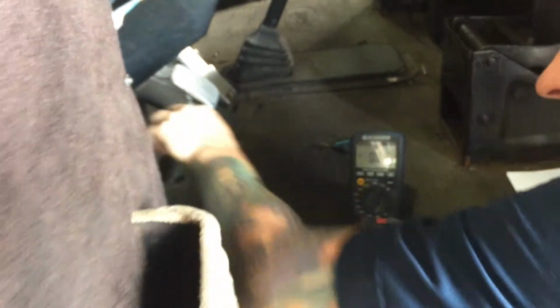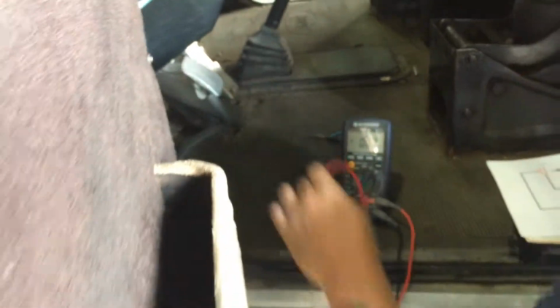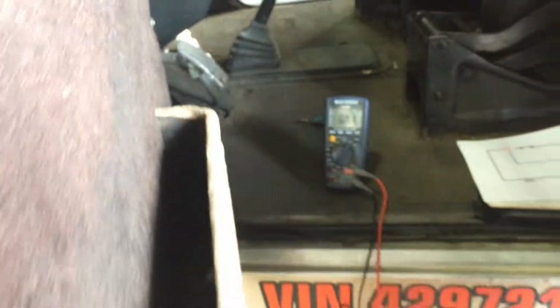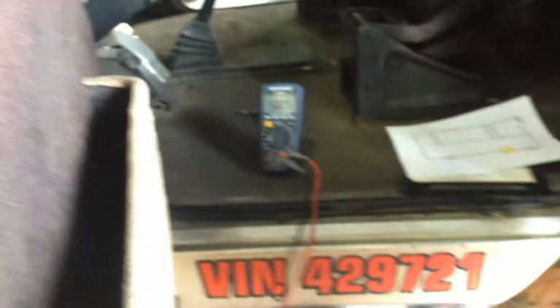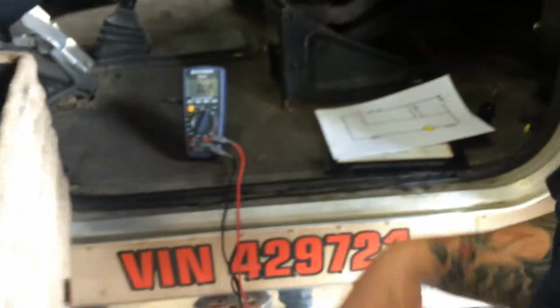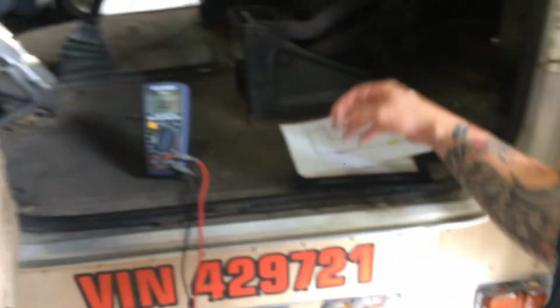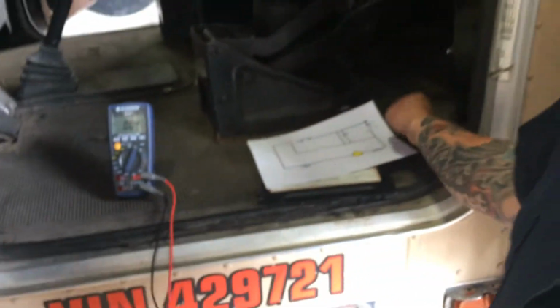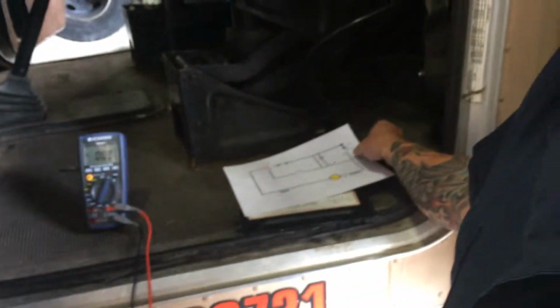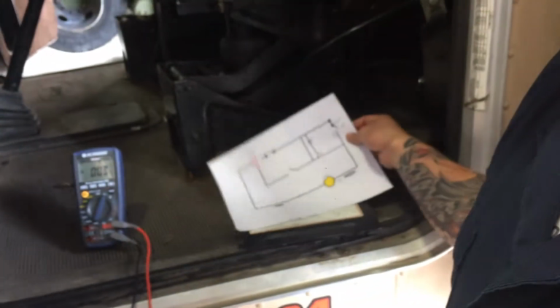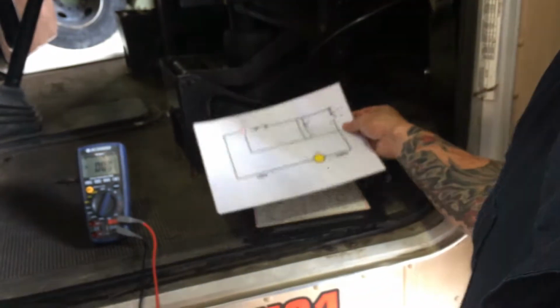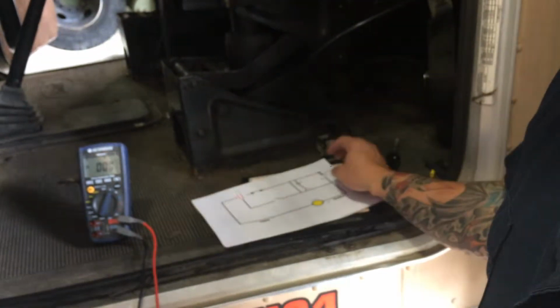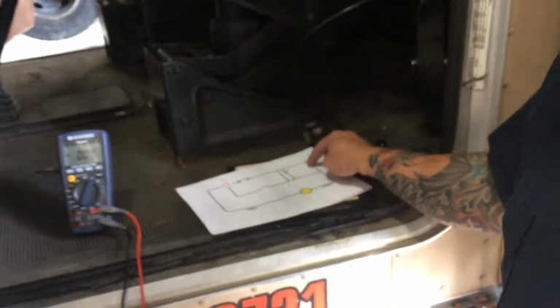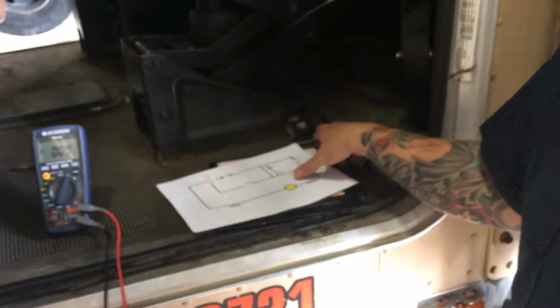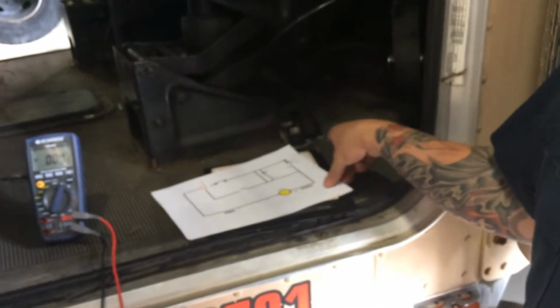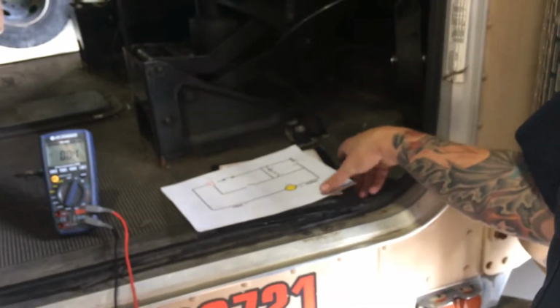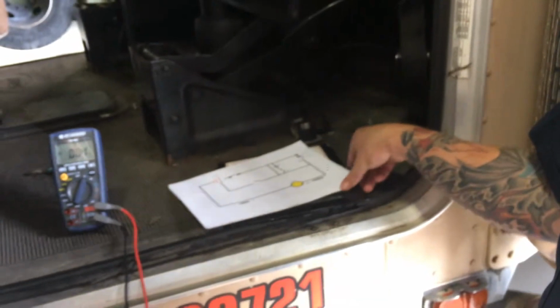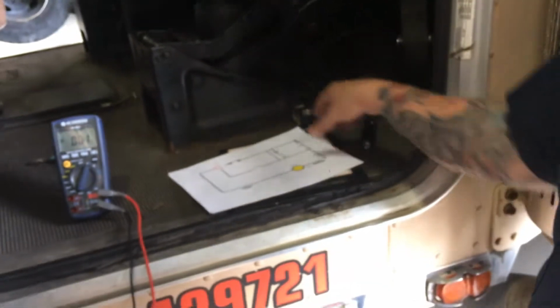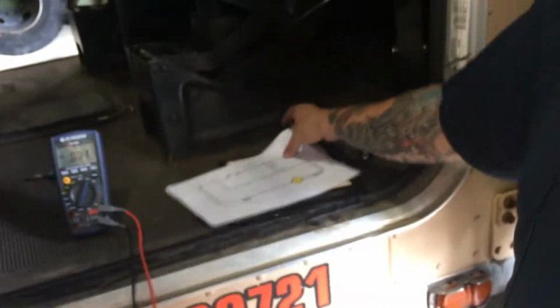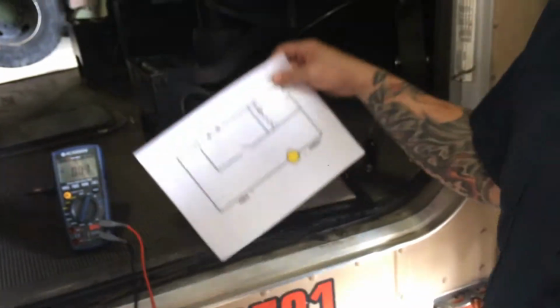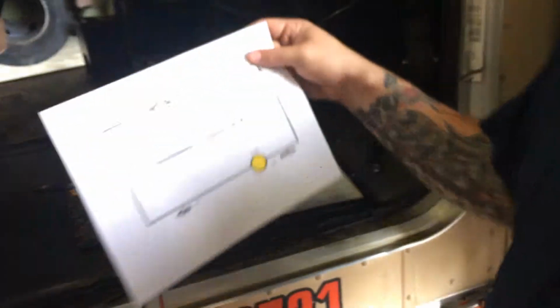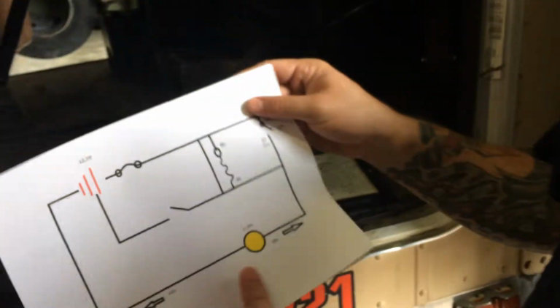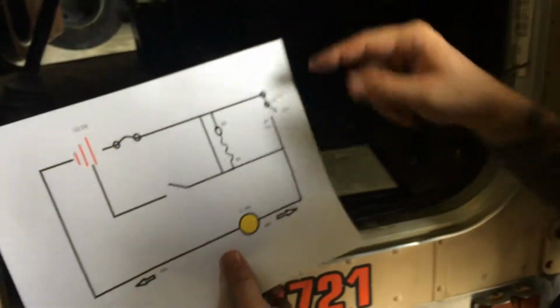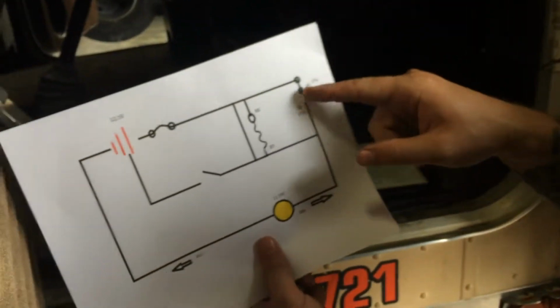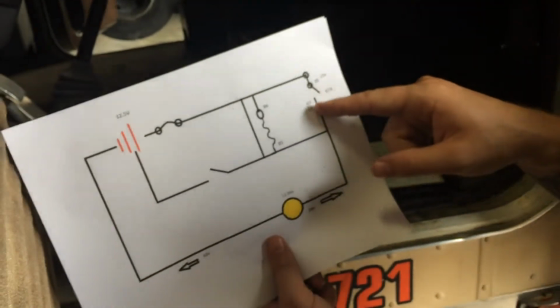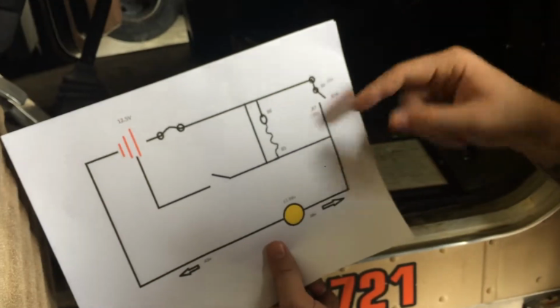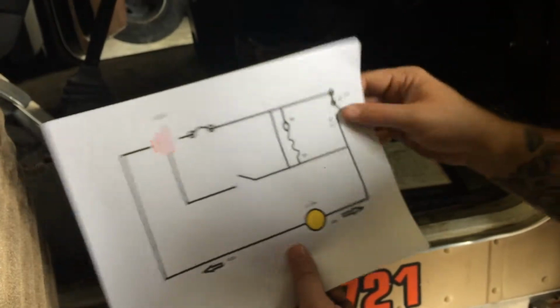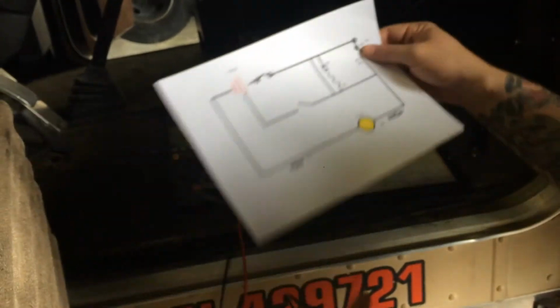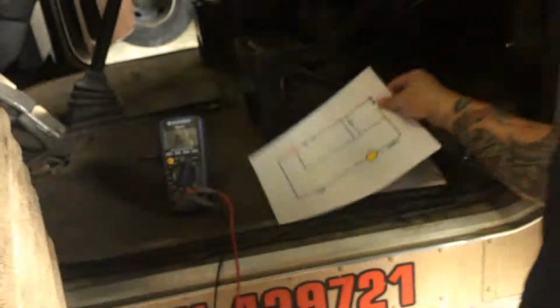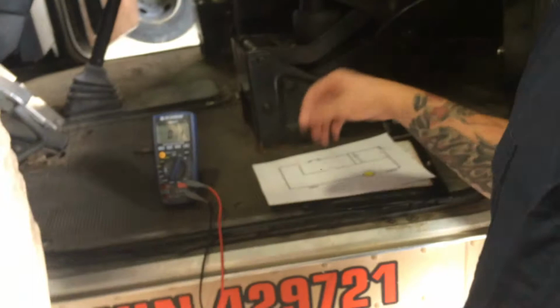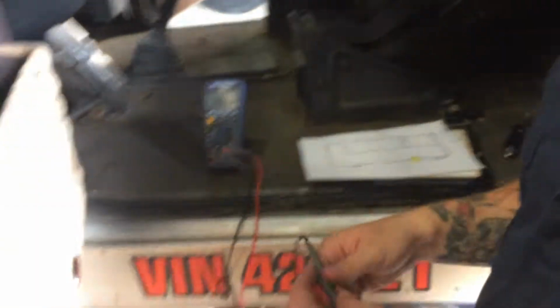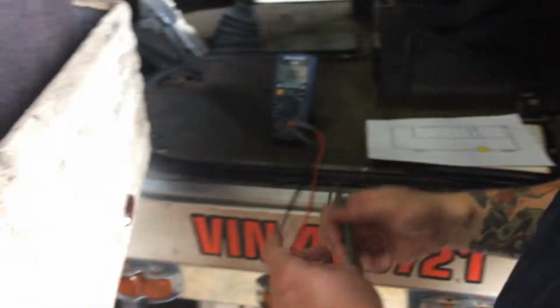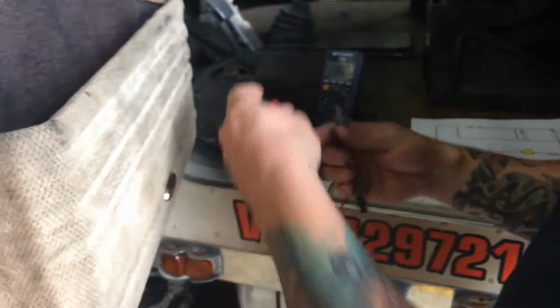Now I'm going to measure across the relay from 30 to 87. I should get around 0.02 volts.